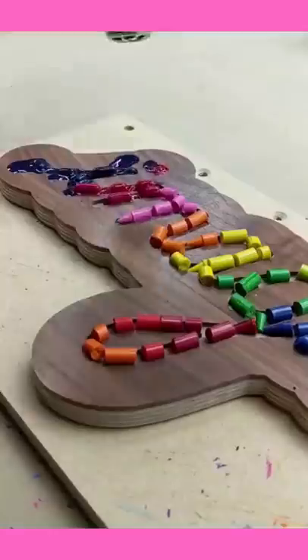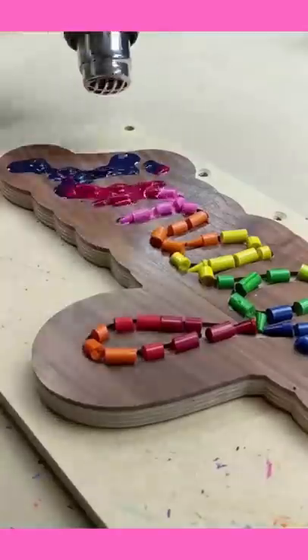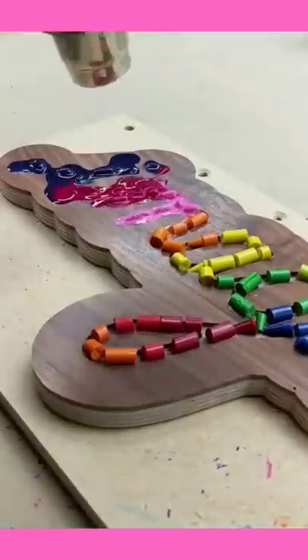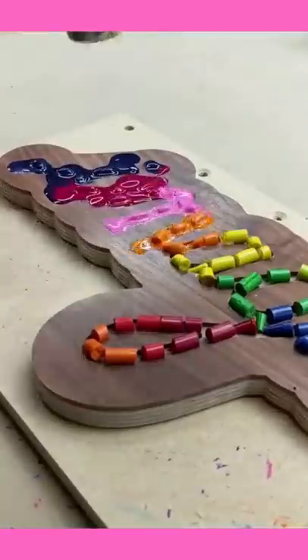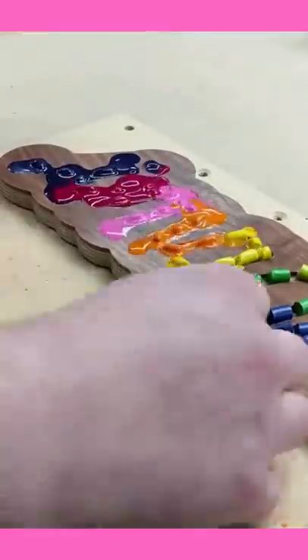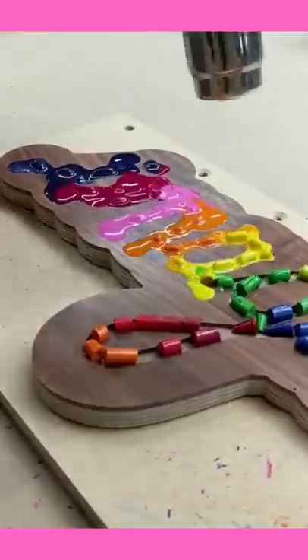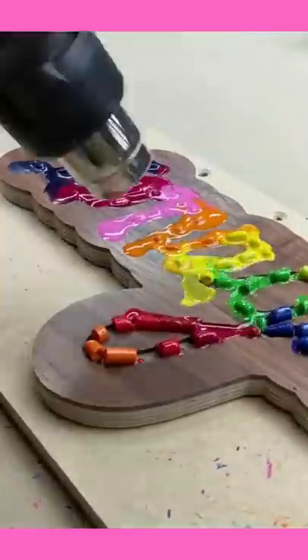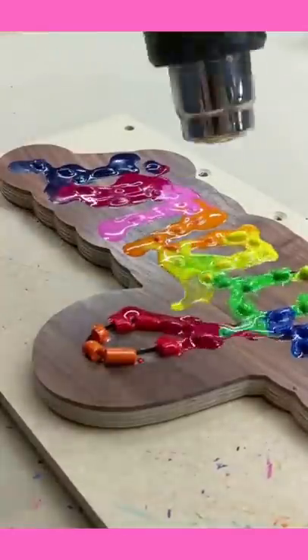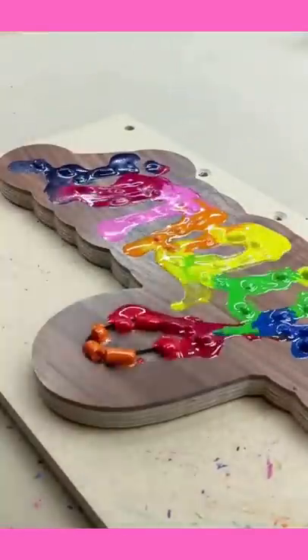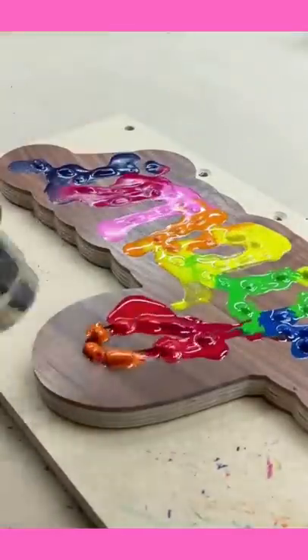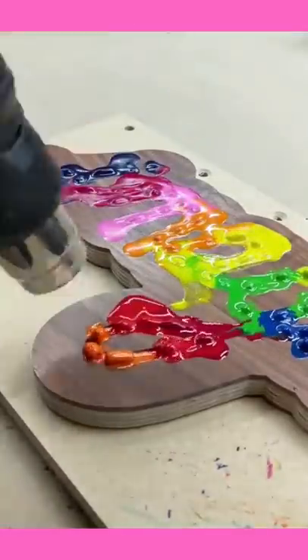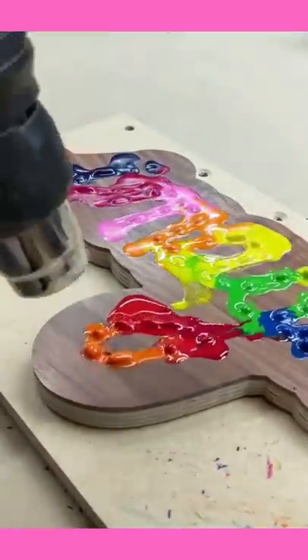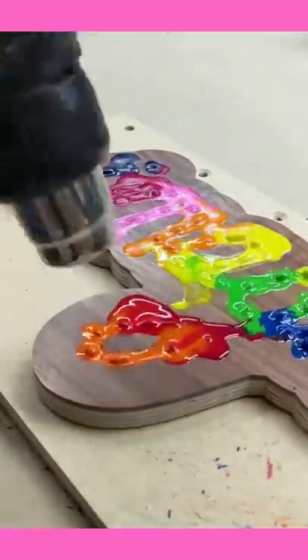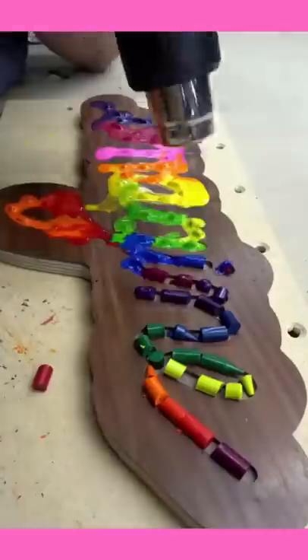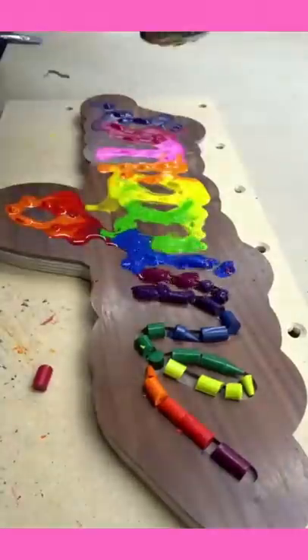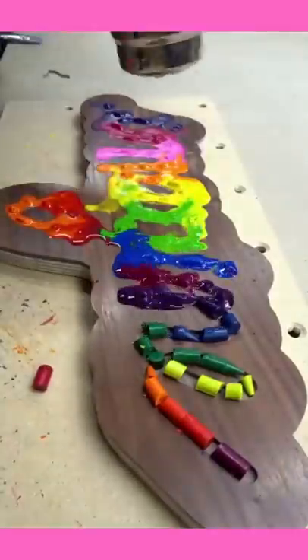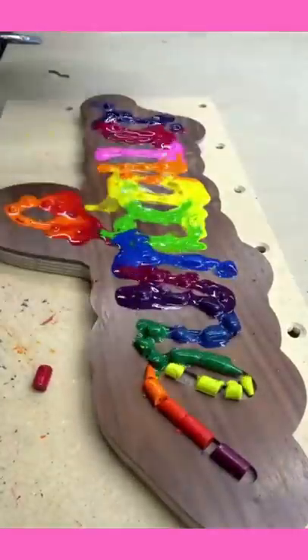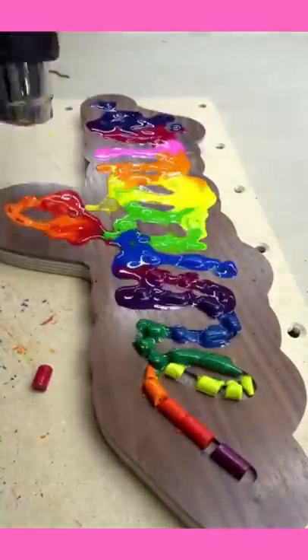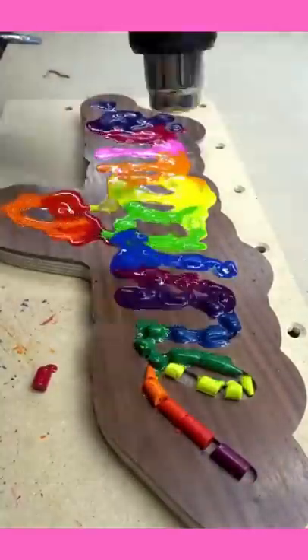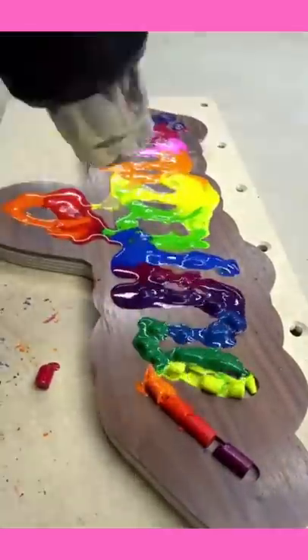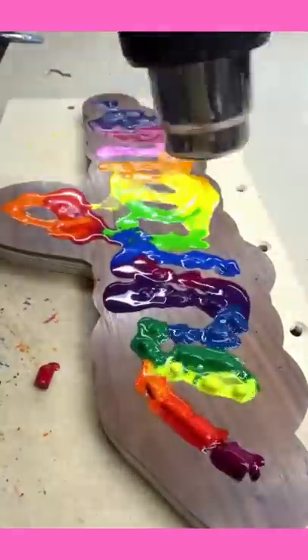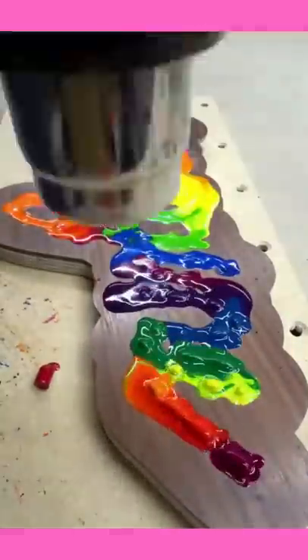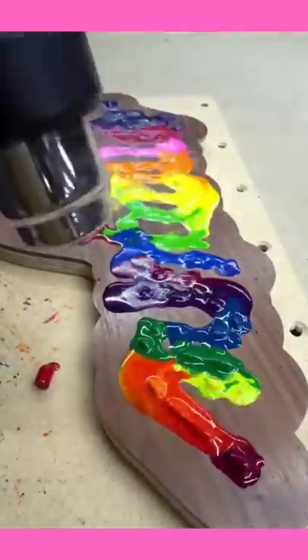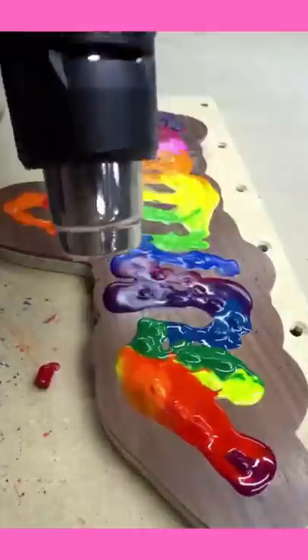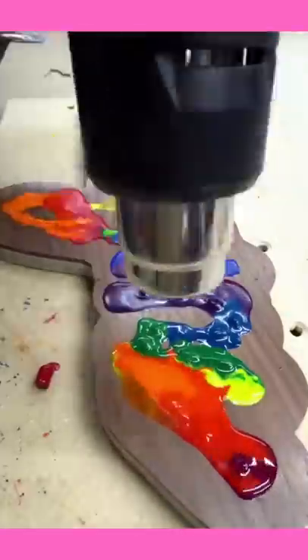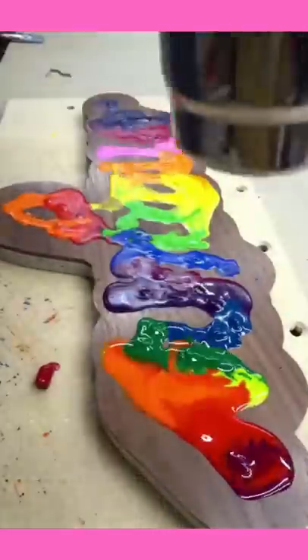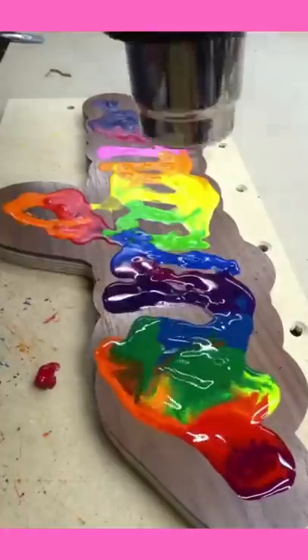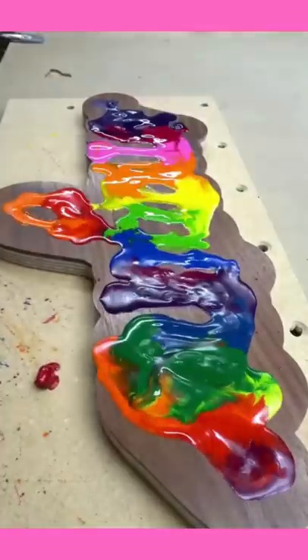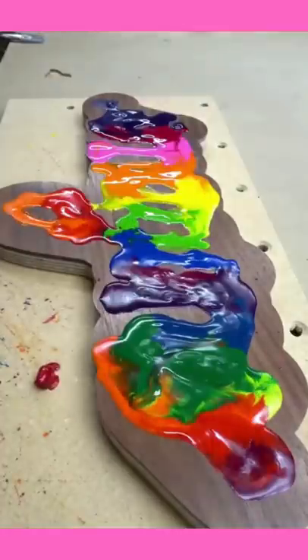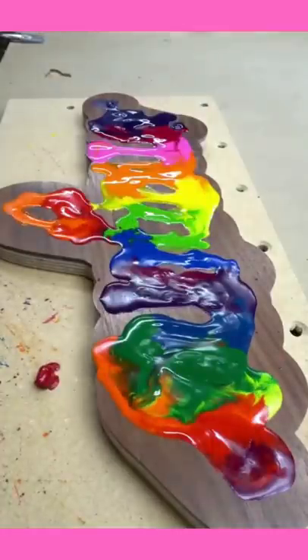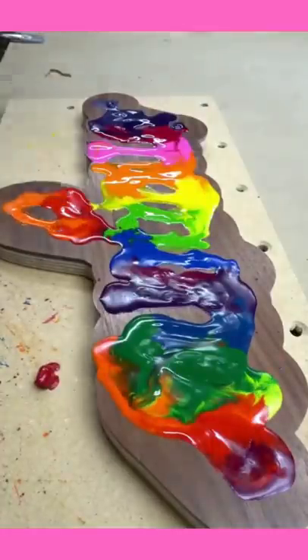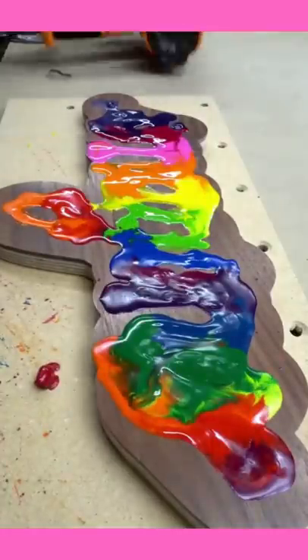This is where I started to run into some issues that I thought I fixed but ended up not working out. Laying them on their side created a ton of bubbles because it was really hard to get the crayons to melt all the way since the pocket wasn't cut deep enough.